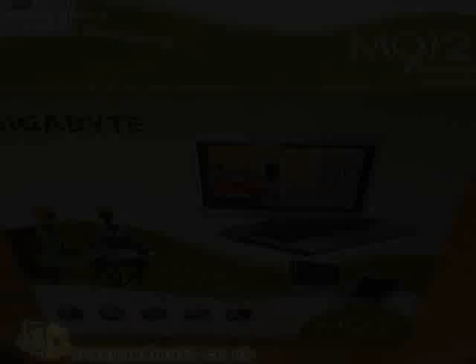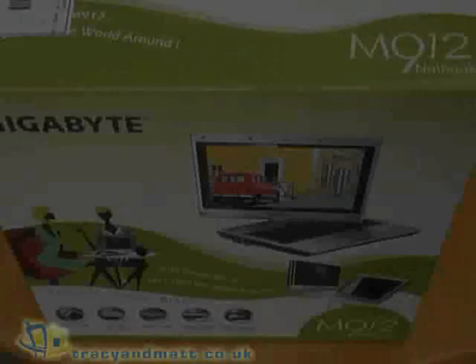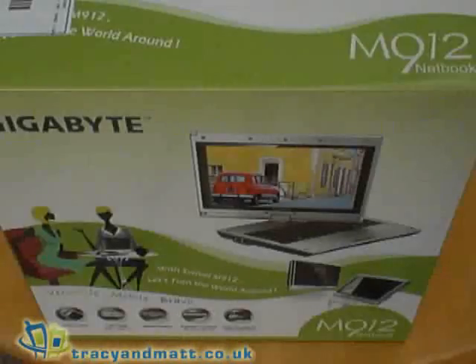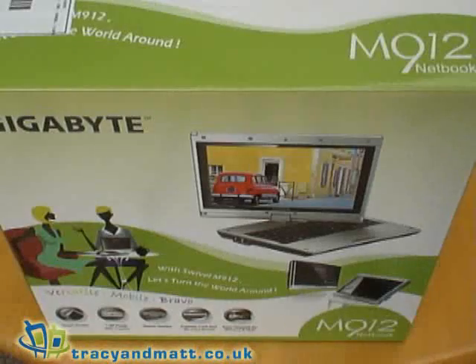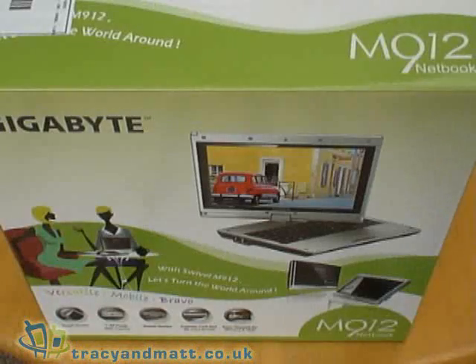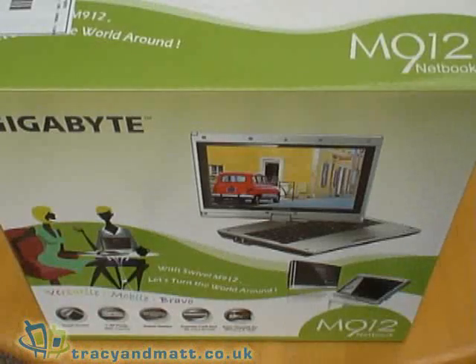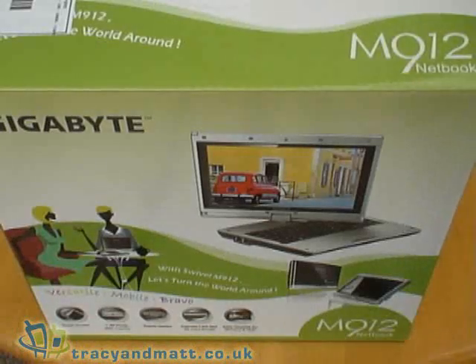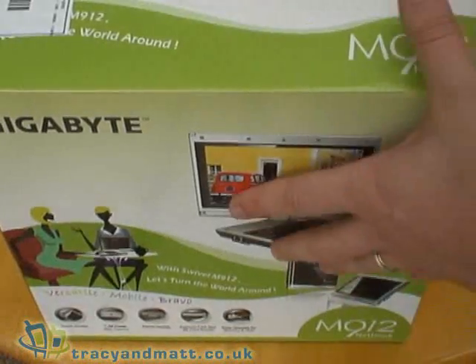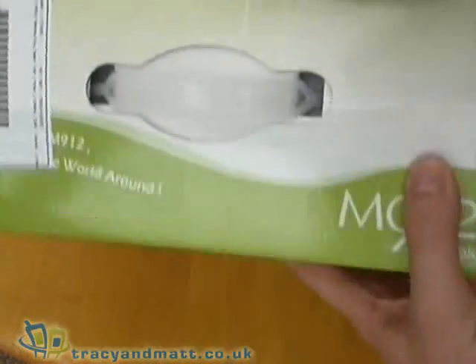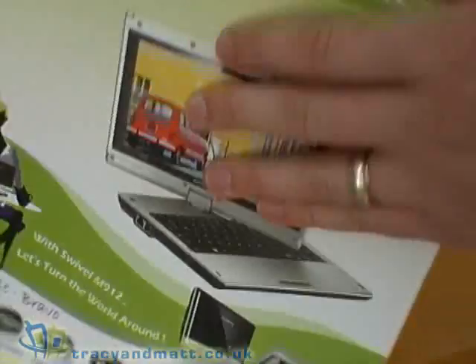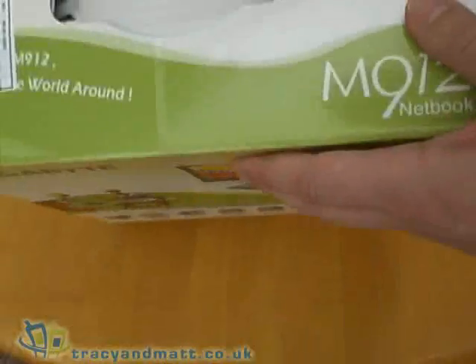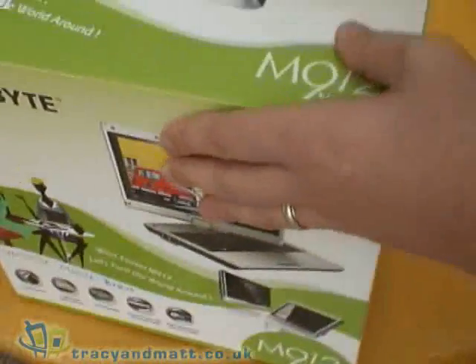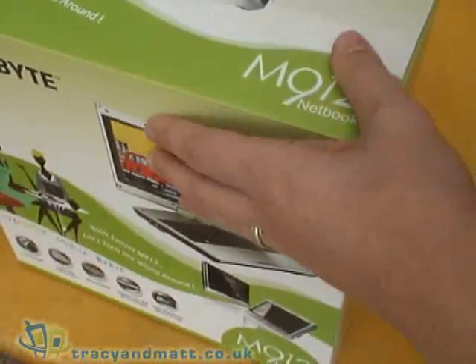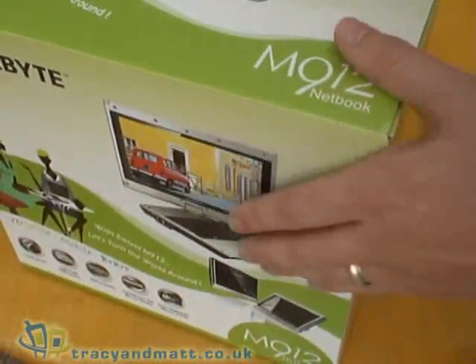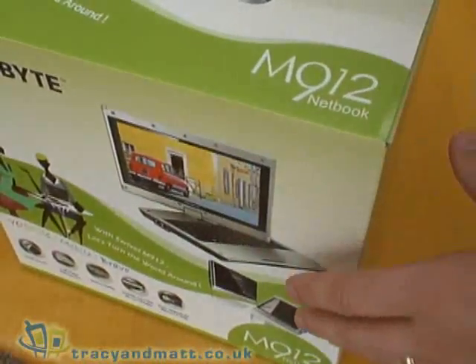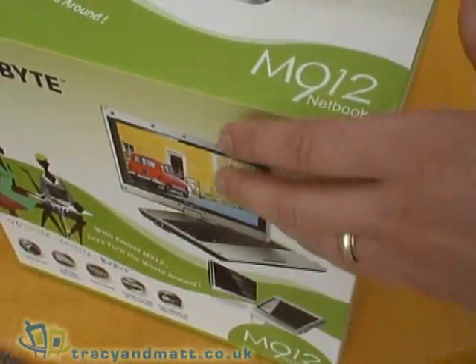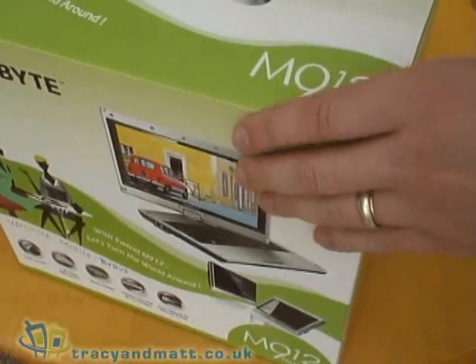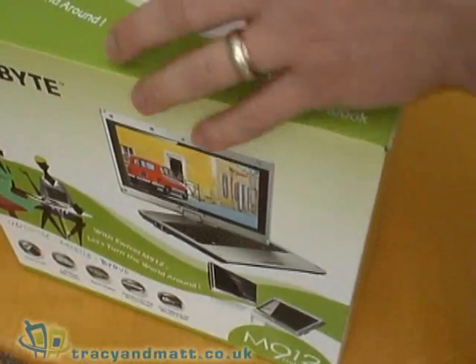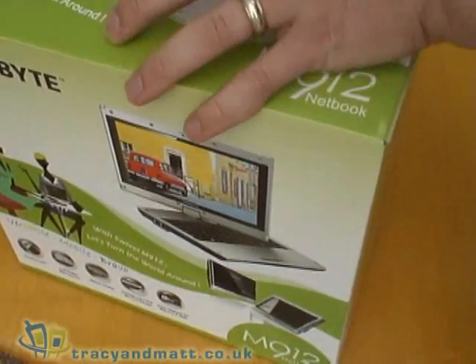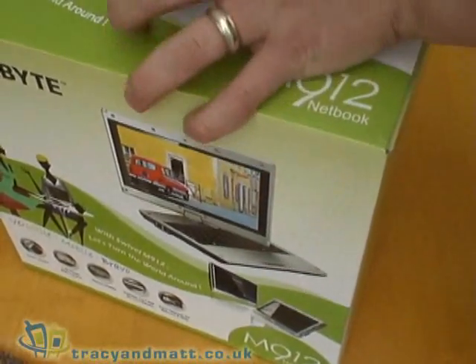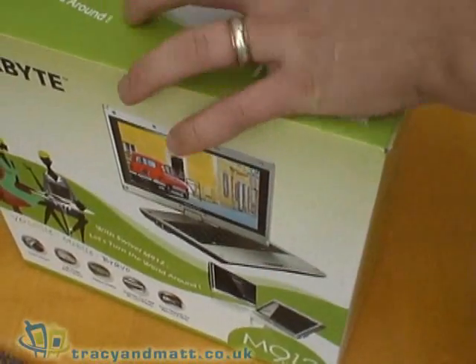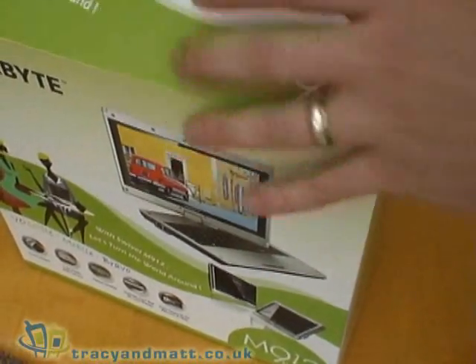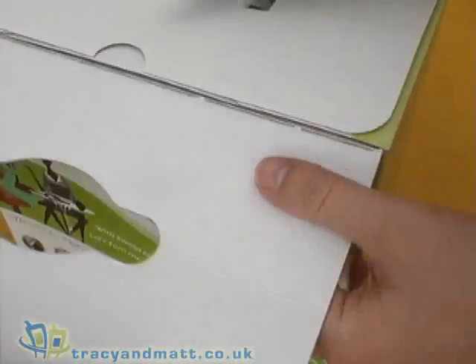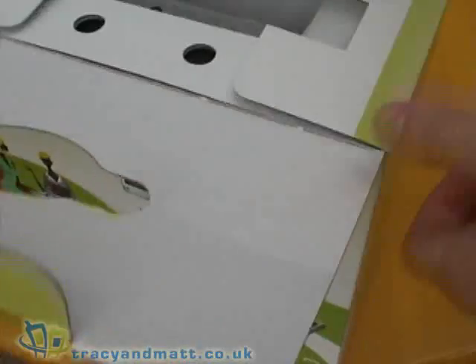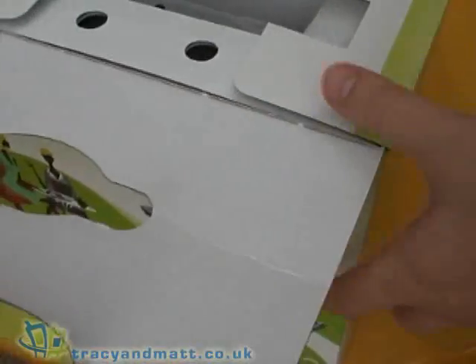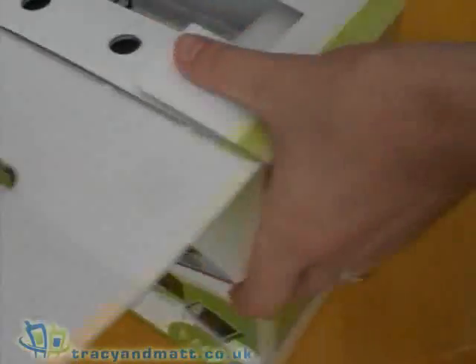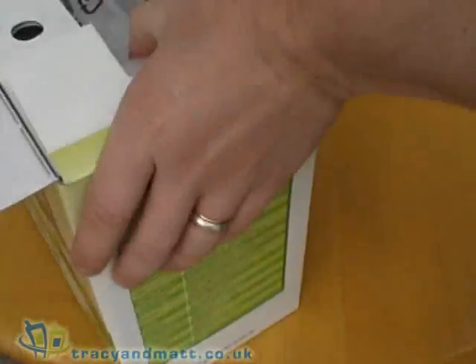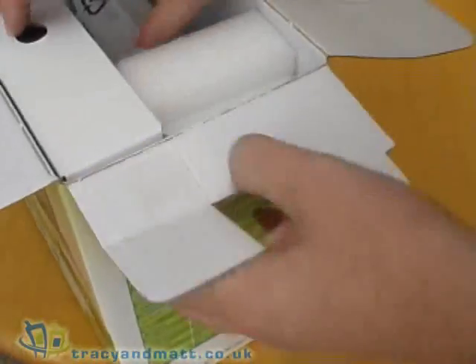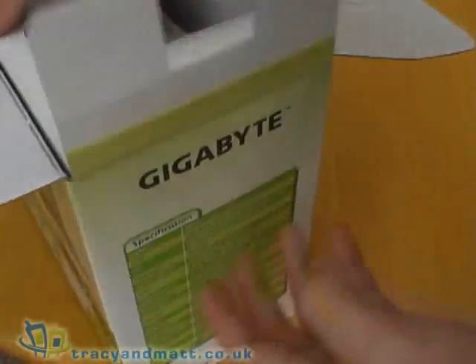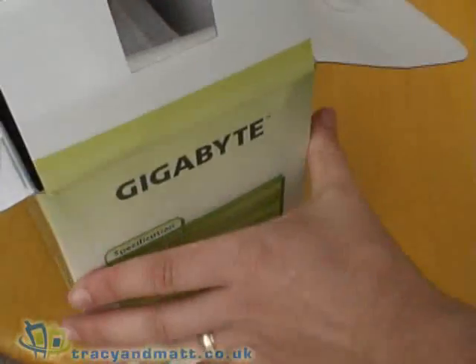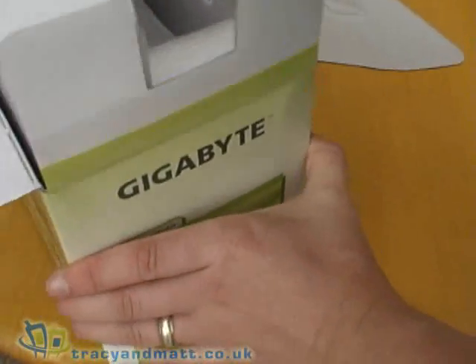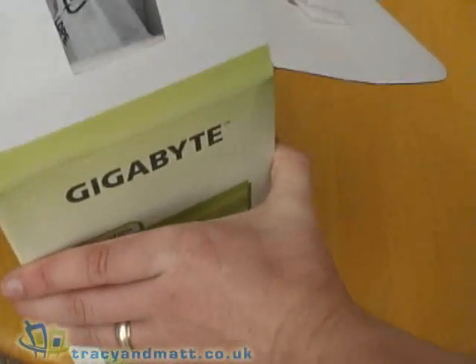Hi, this is Matt from tracyandmatt.co.uk, and inside this large box that overfills the frame we have the Gigabyte M912, which is actually a laptop device which I'll just unpack quickly from the box.